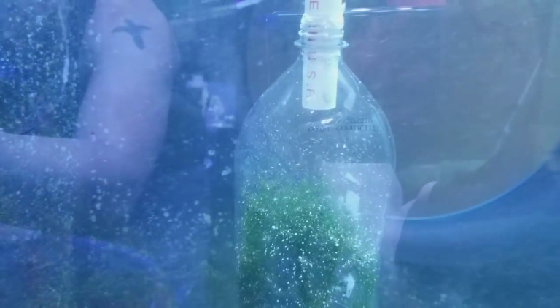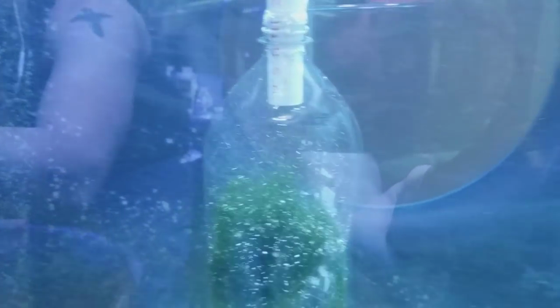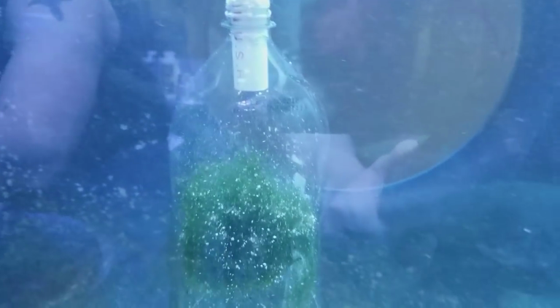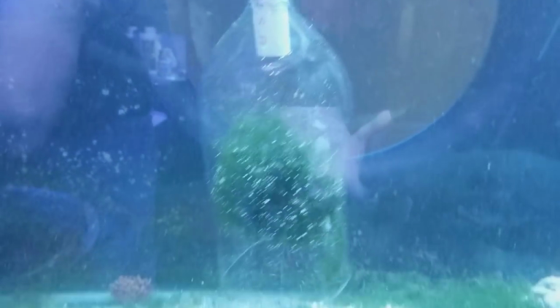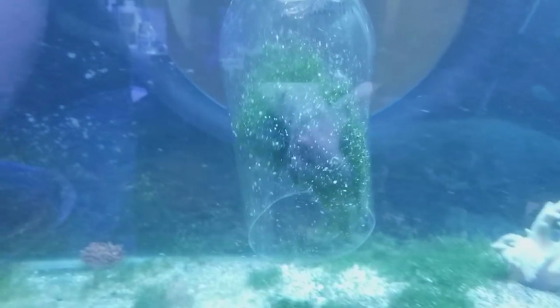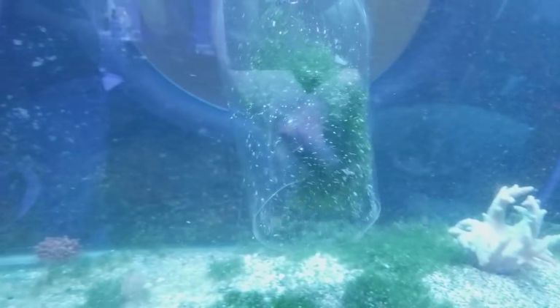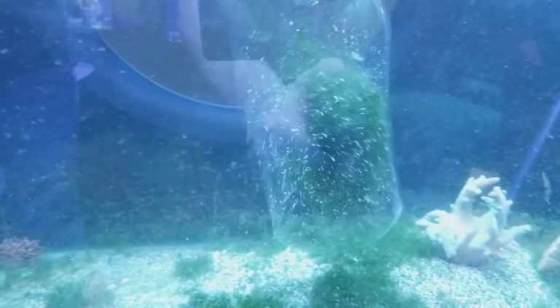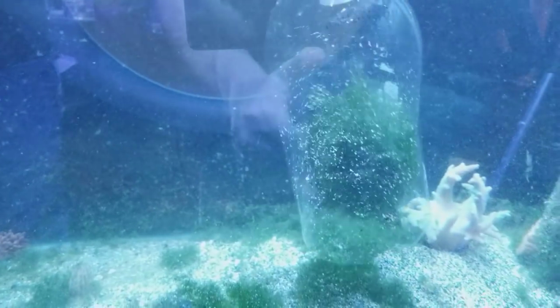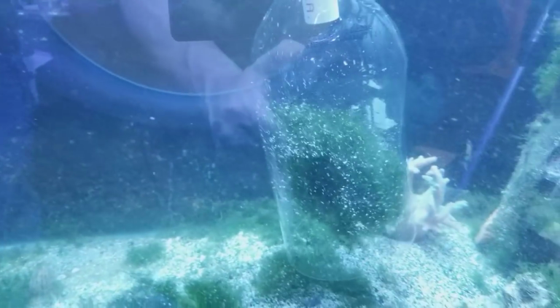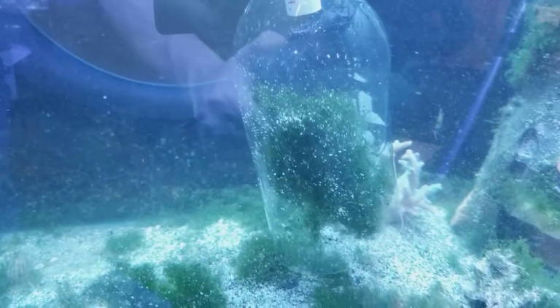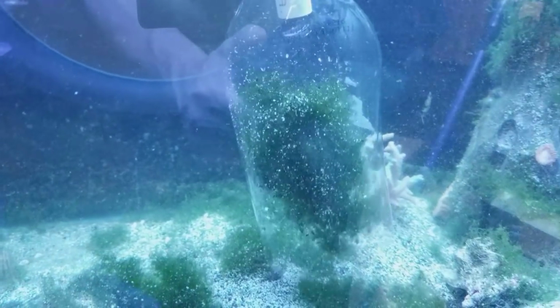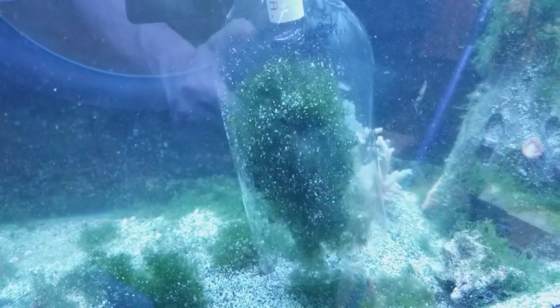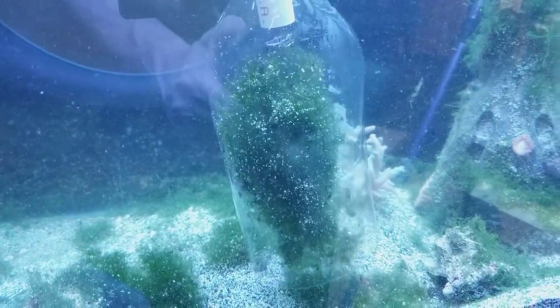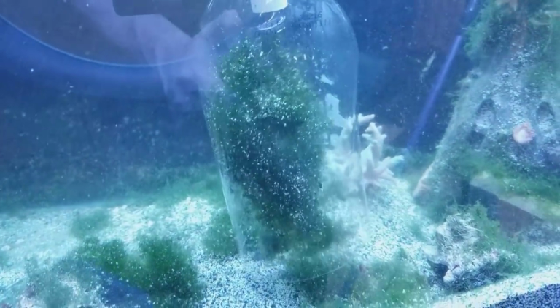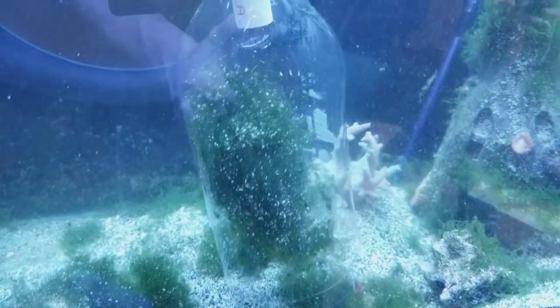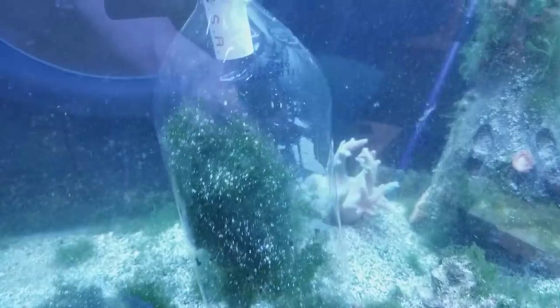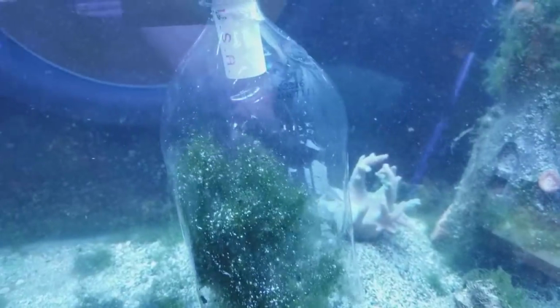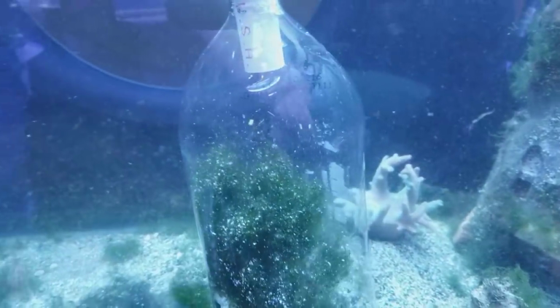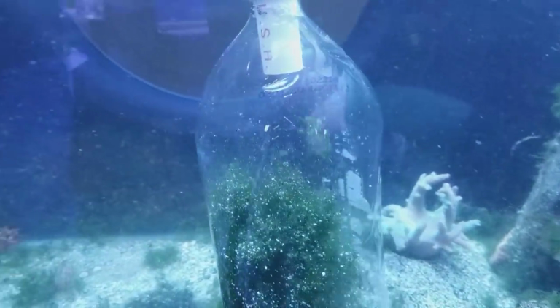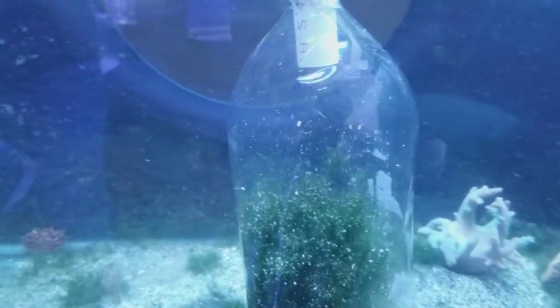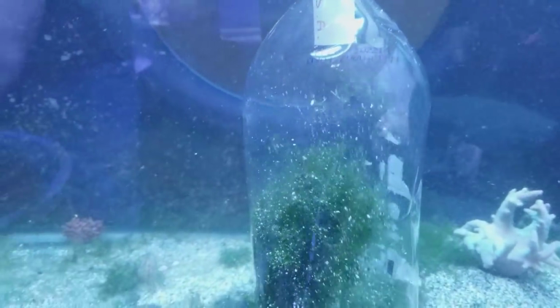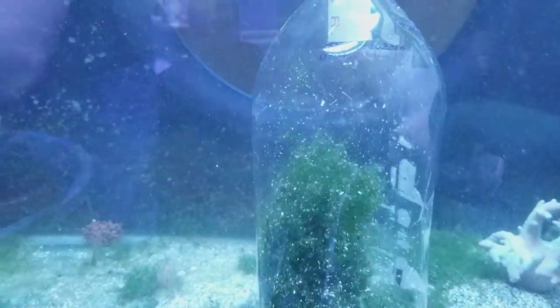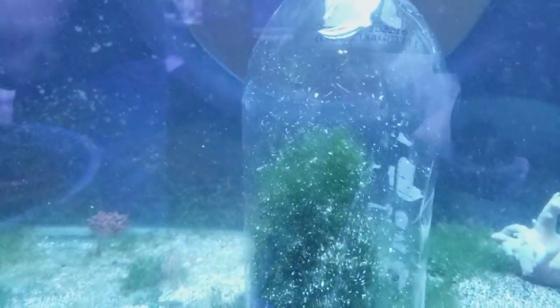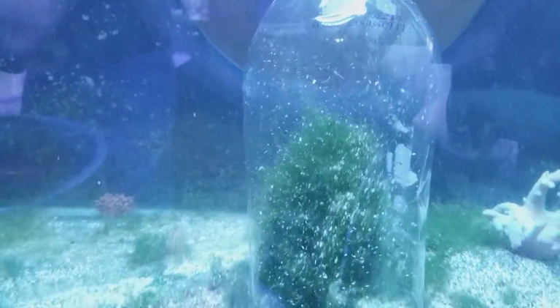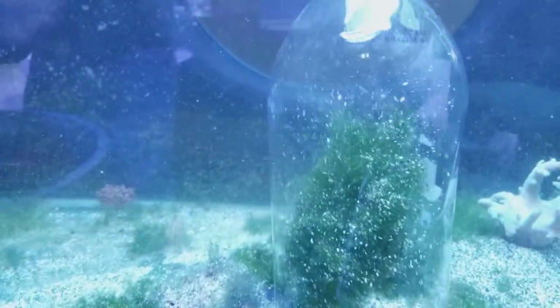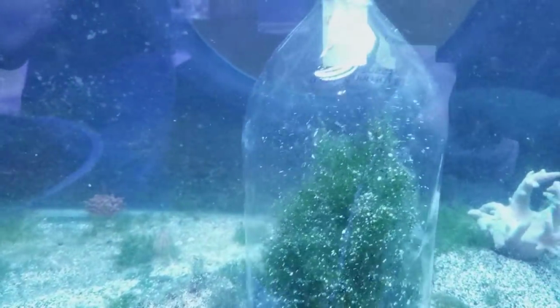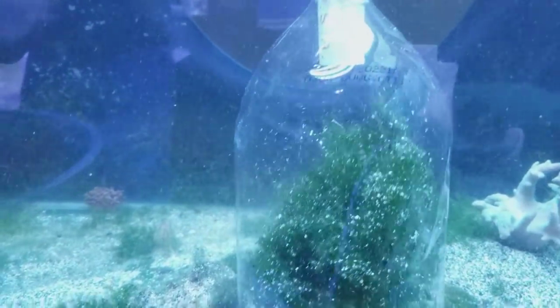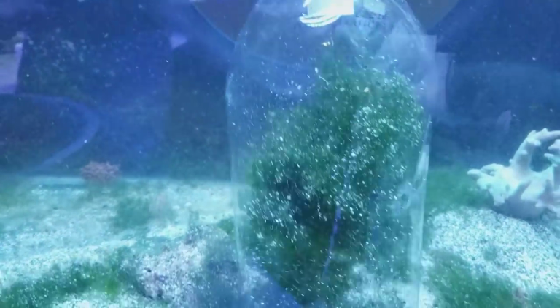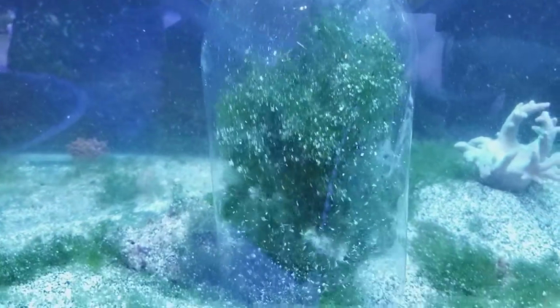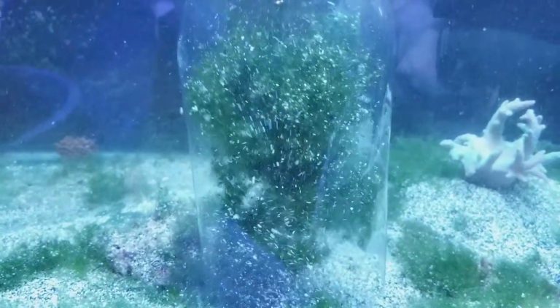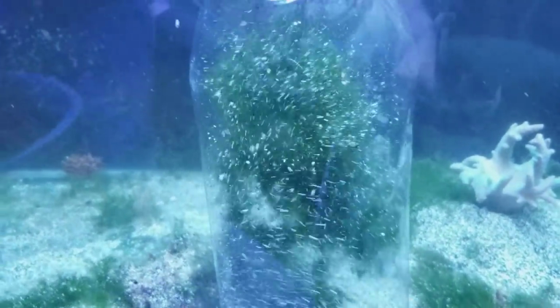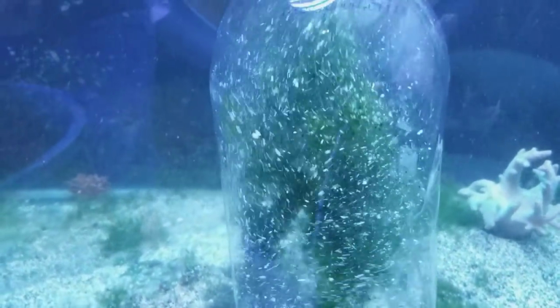I need to add some more Nassaria snails and some sand-sifting starfish, but right now the tank was empty so the algae was growing on its own without anyone there to eat it.